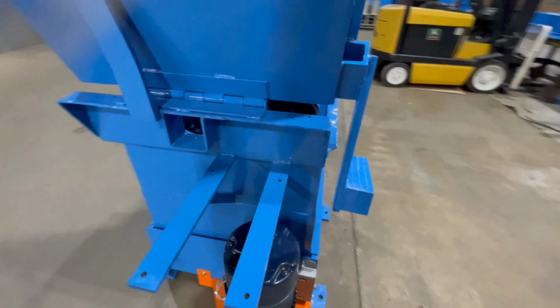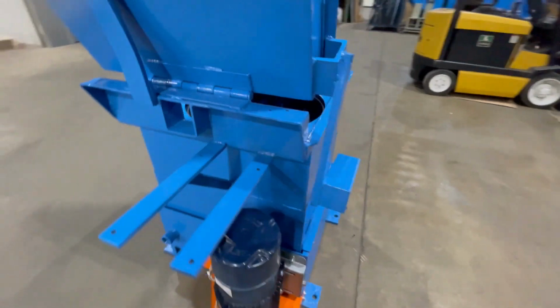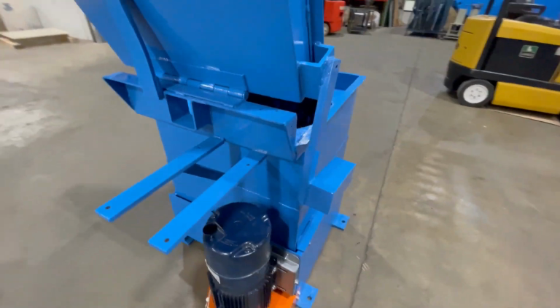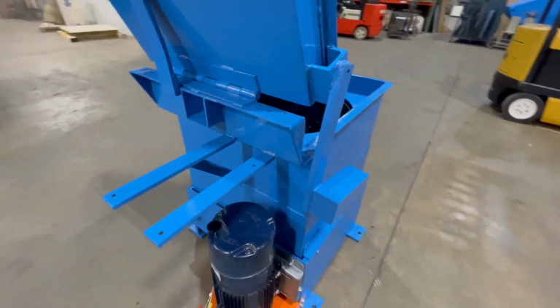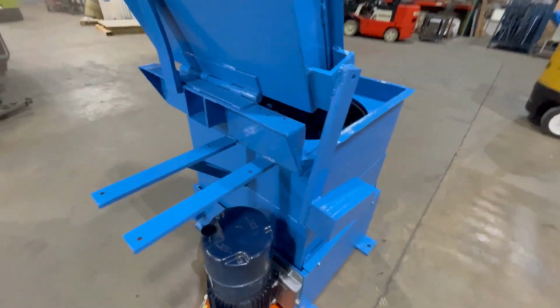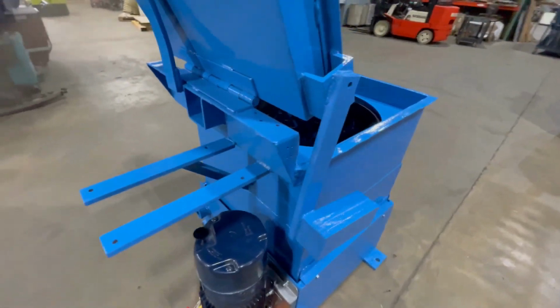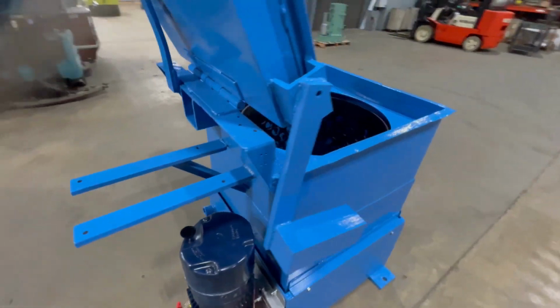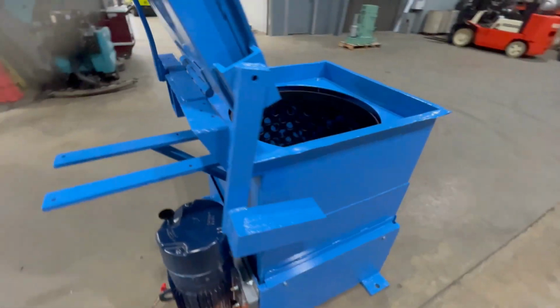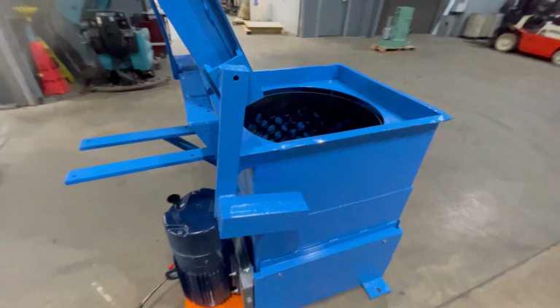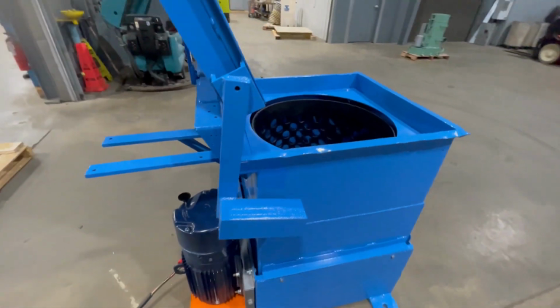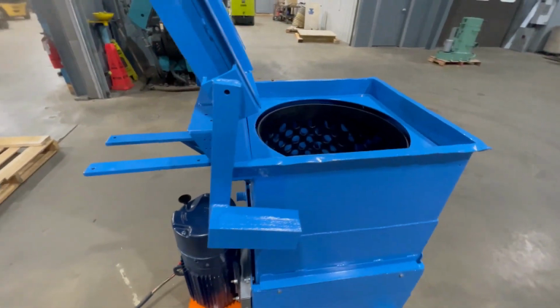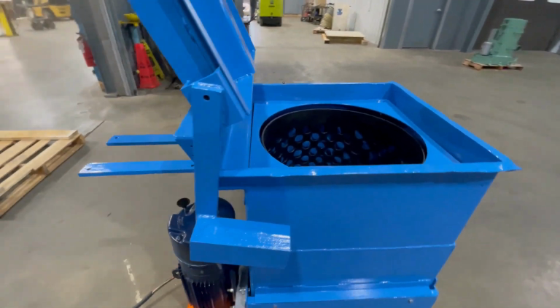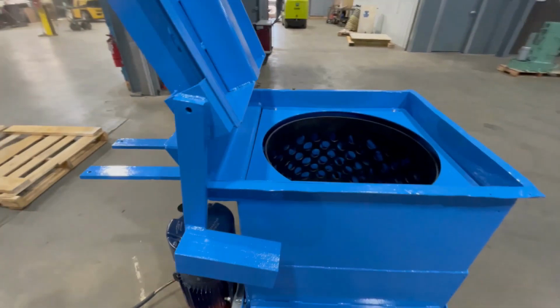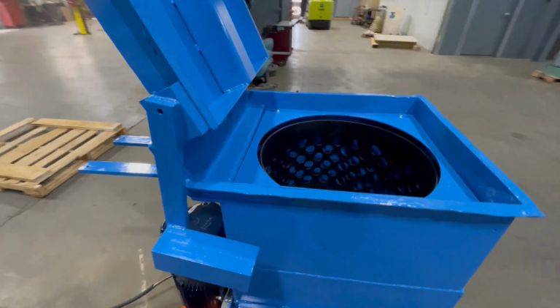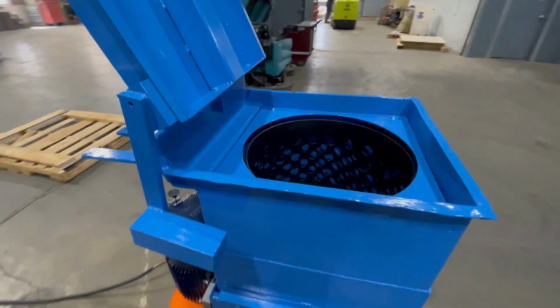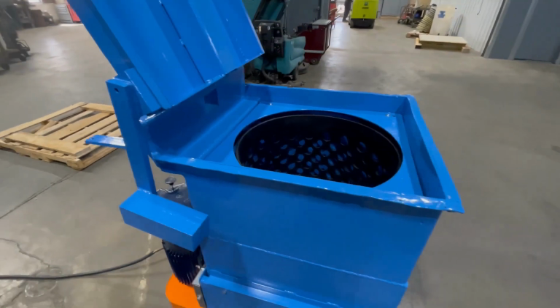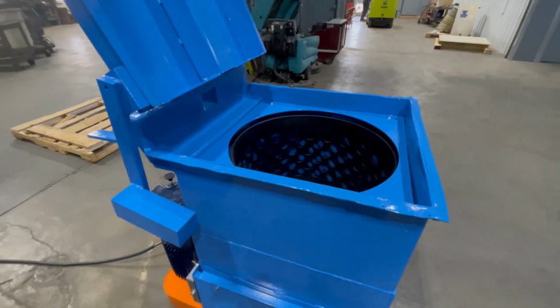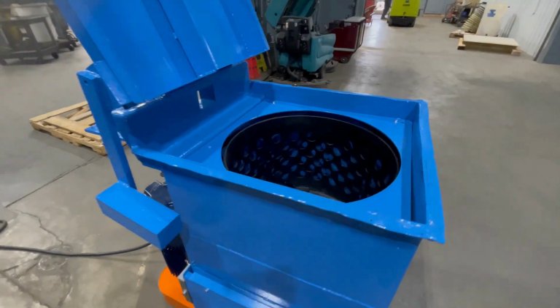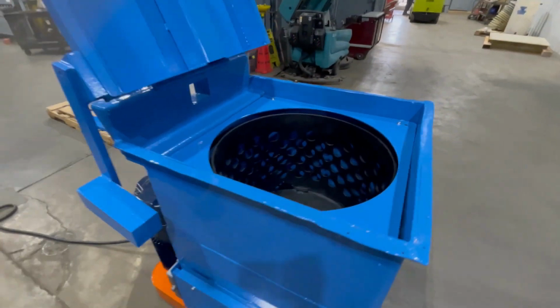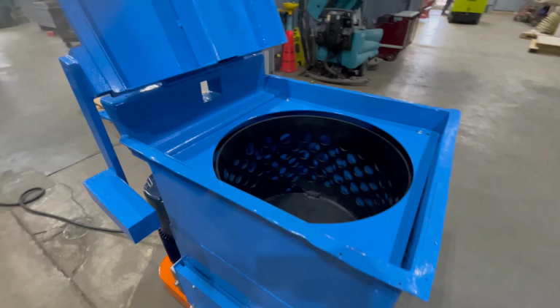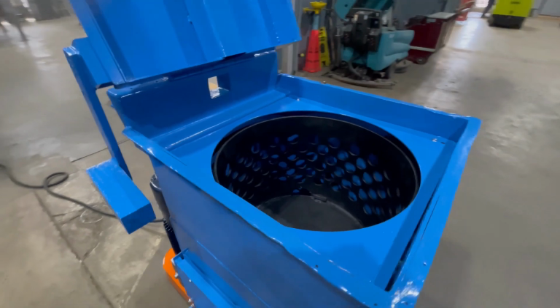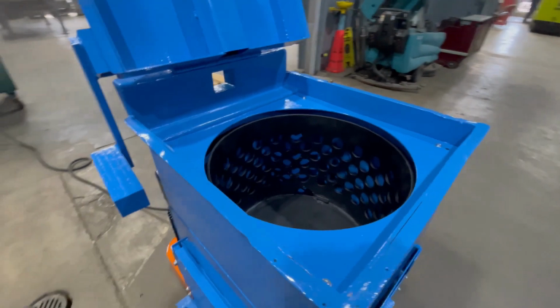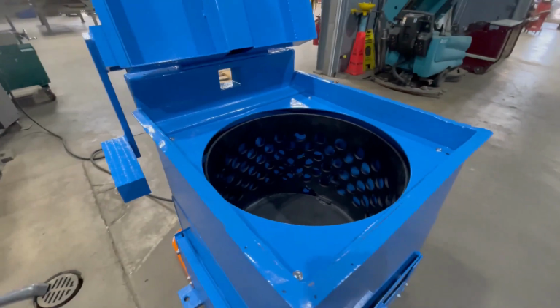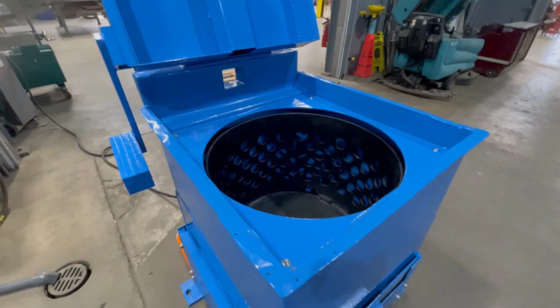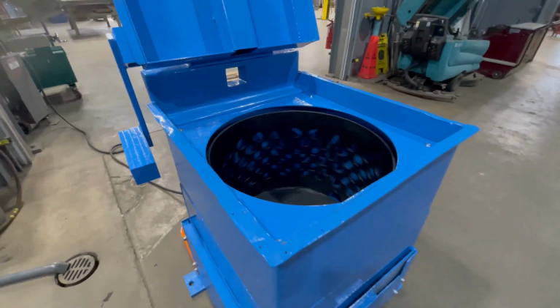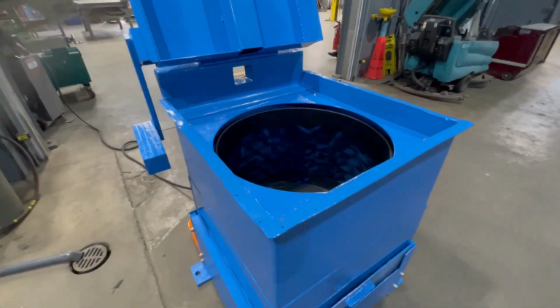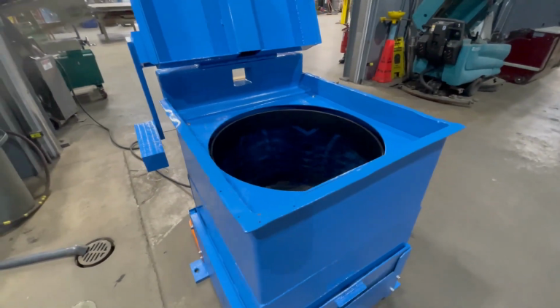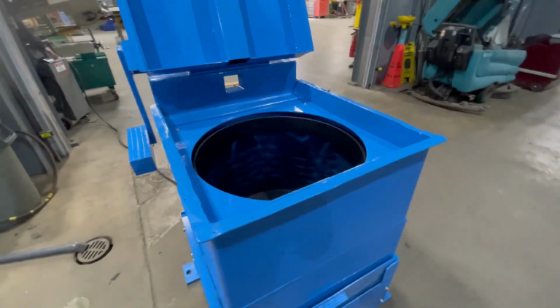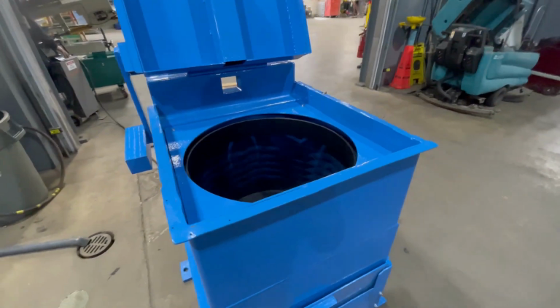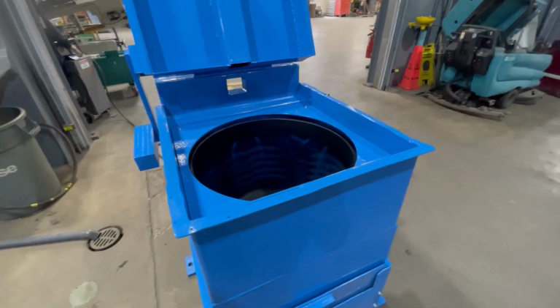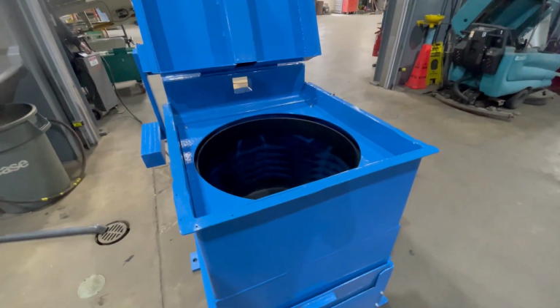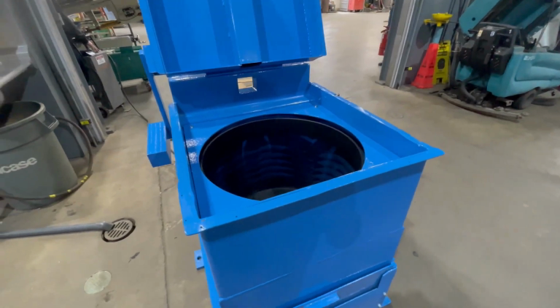The basket speed on this spin dryer is 400 revolutions a minute. This unit has been tested here at Lanco. Turn it on.